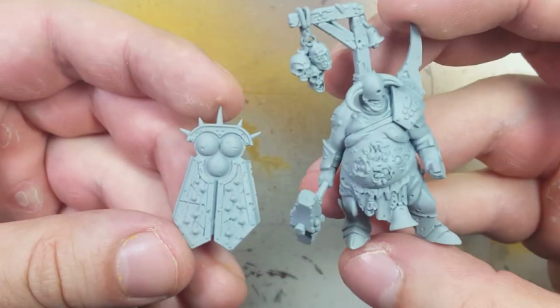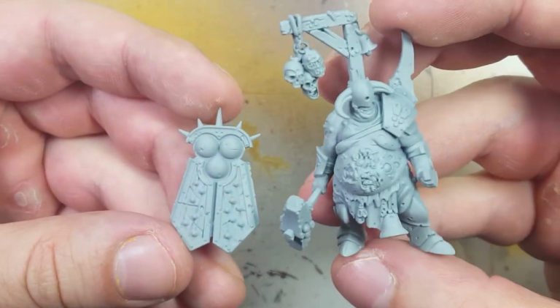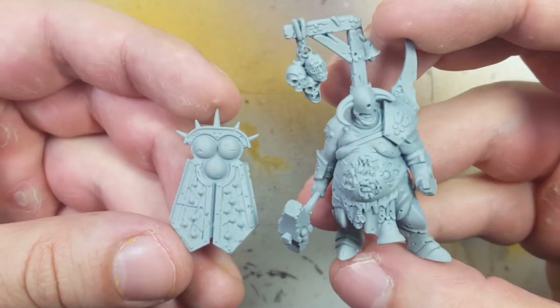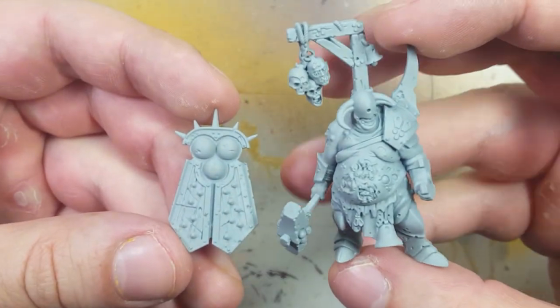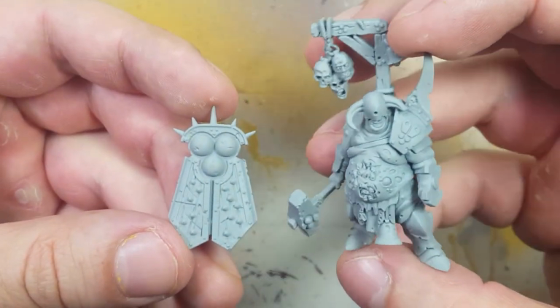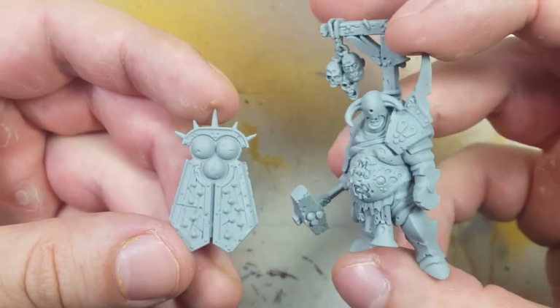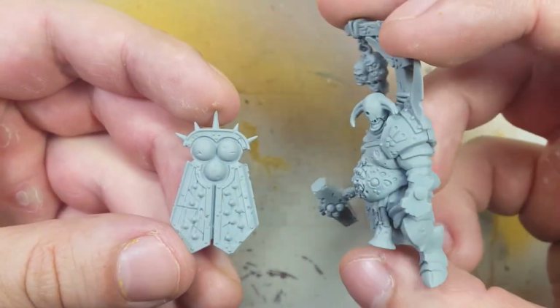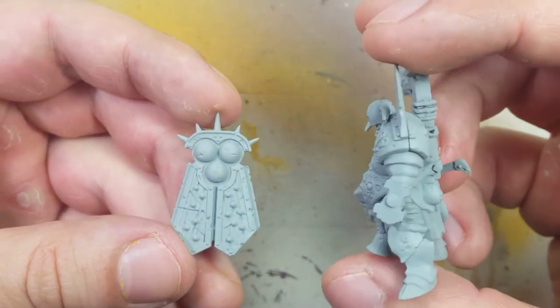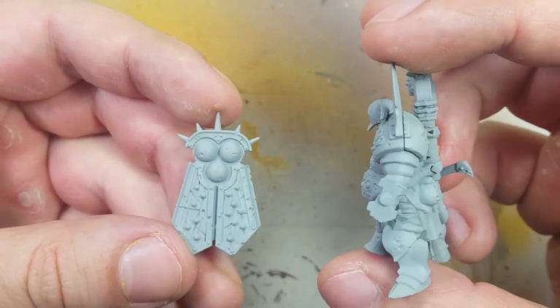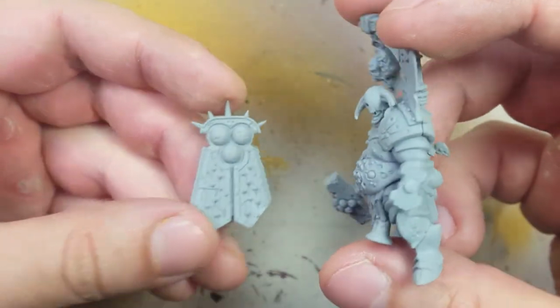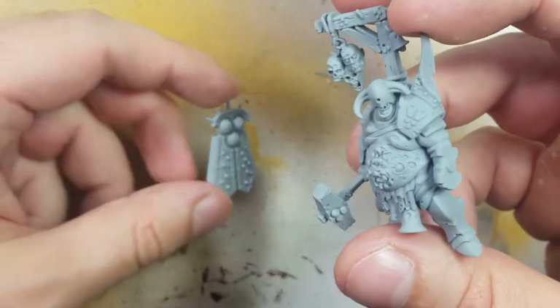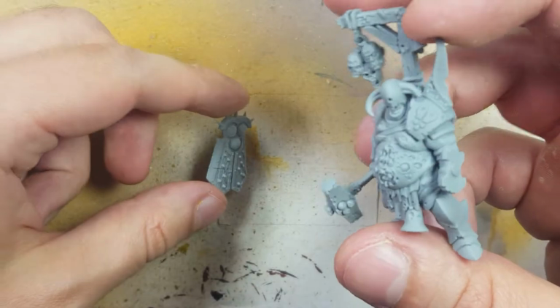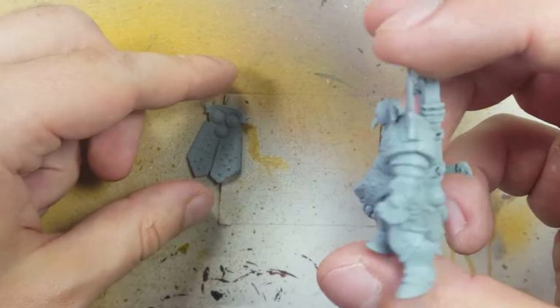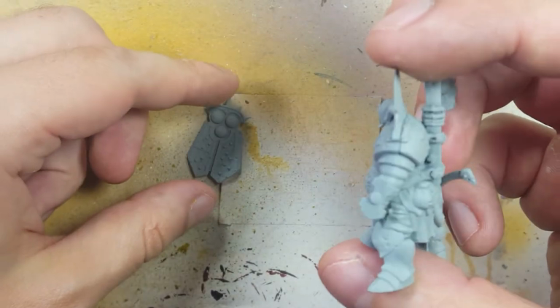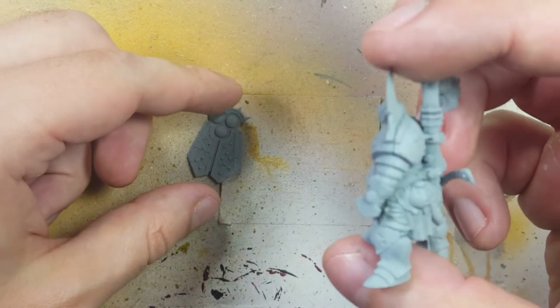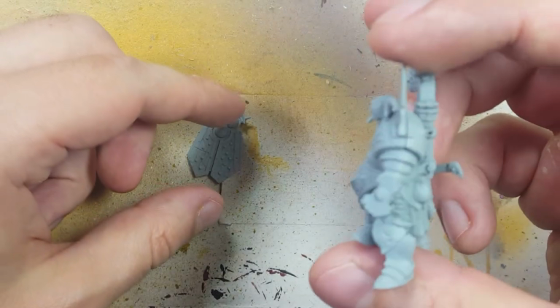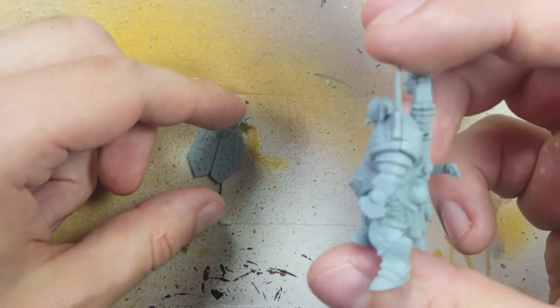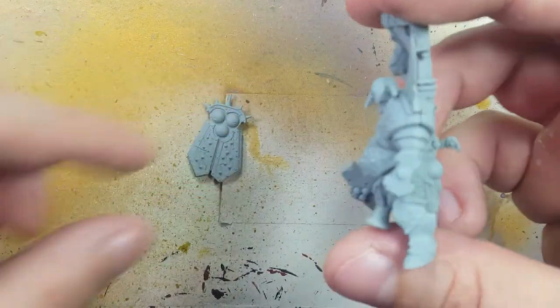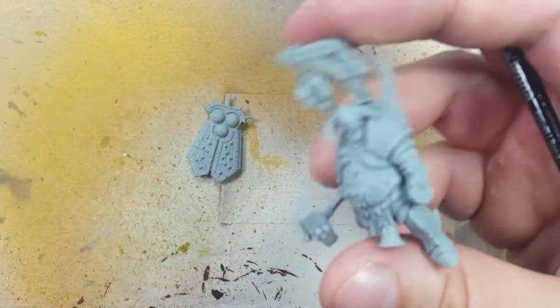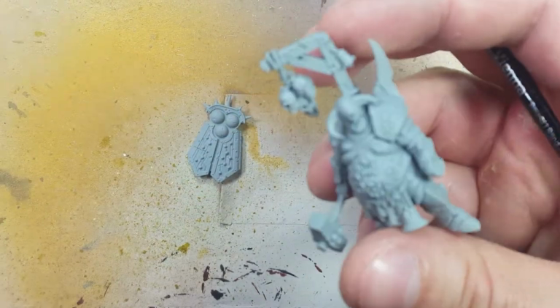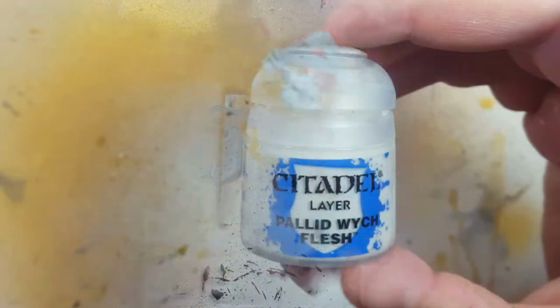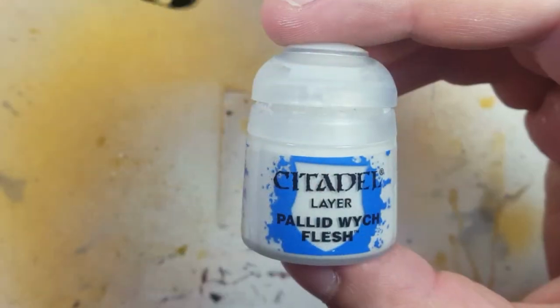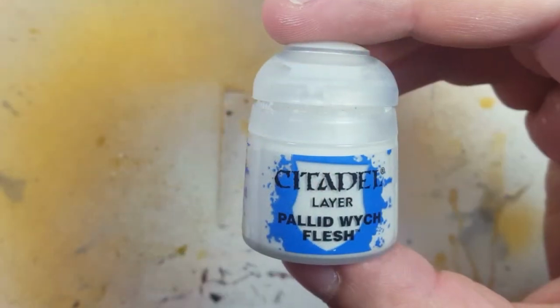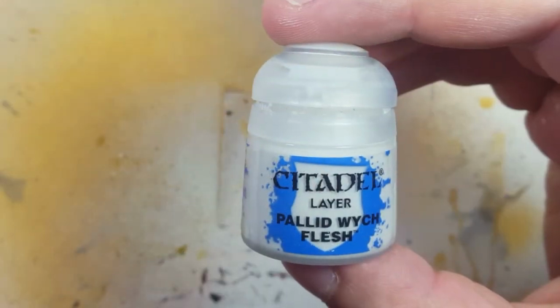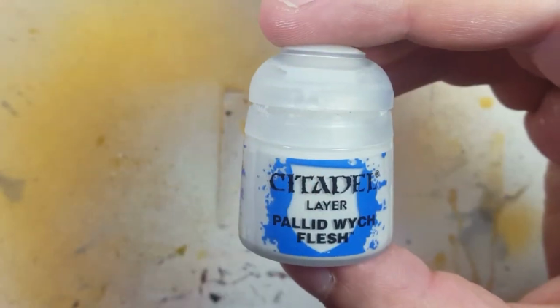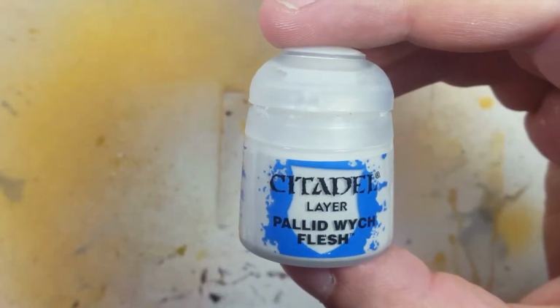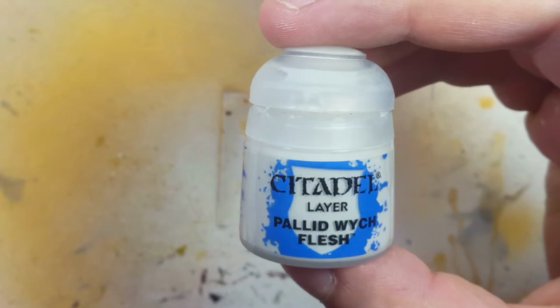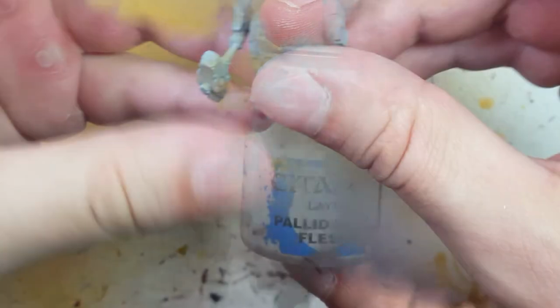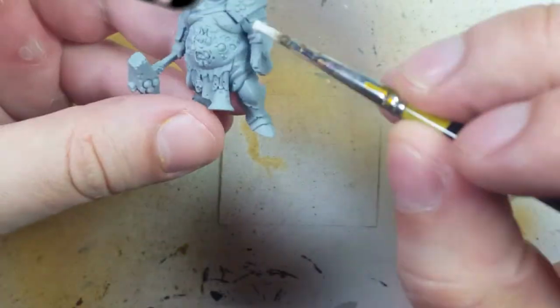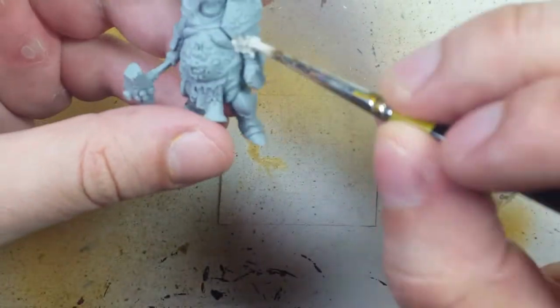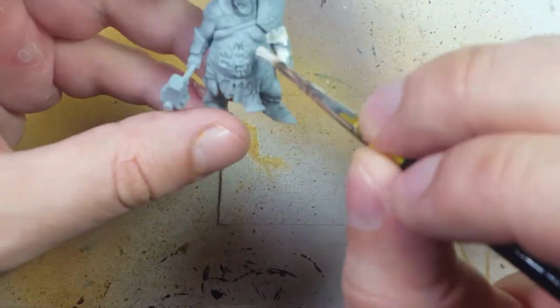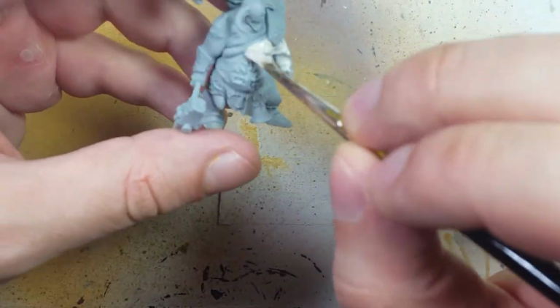We assembled the model up to the point where it gets in the way of painting, so we're not attaching the shield. We're going to coat the whole thing in Pallid Witch Flesh as a start — we're not going to do any severe undercoating, it really doesn't matter.